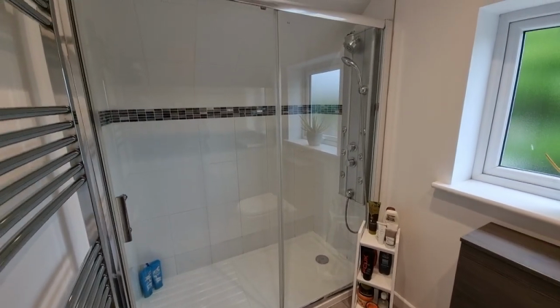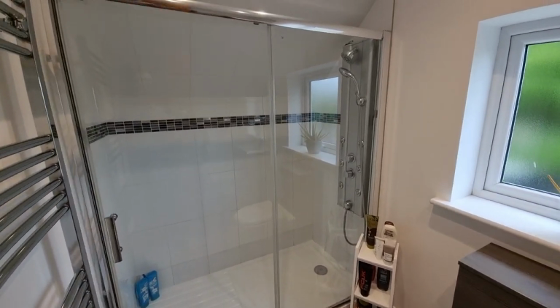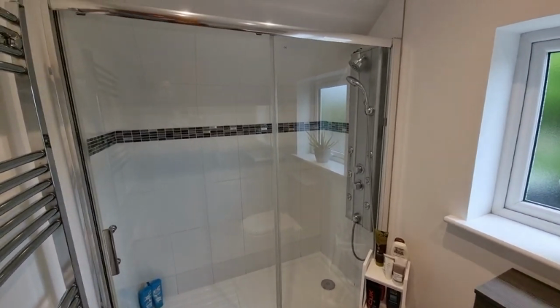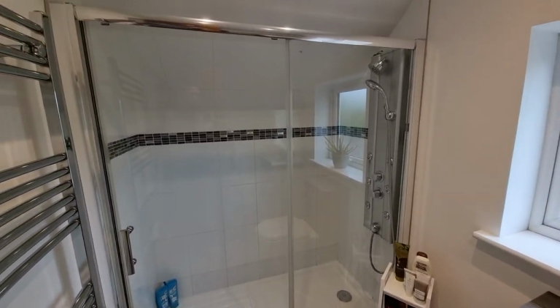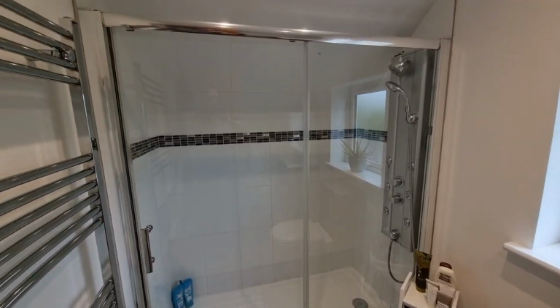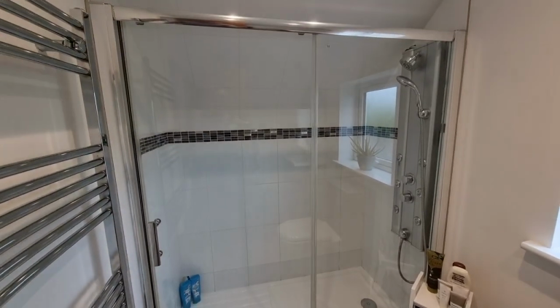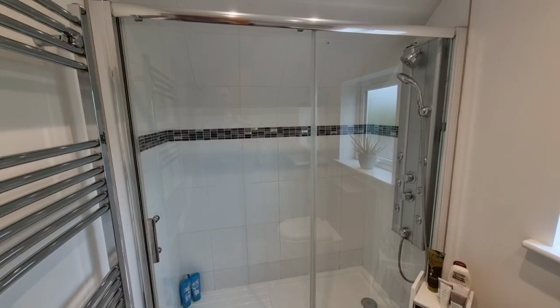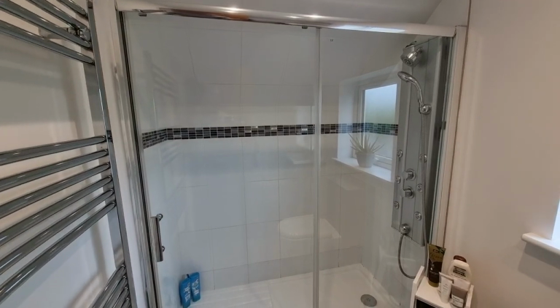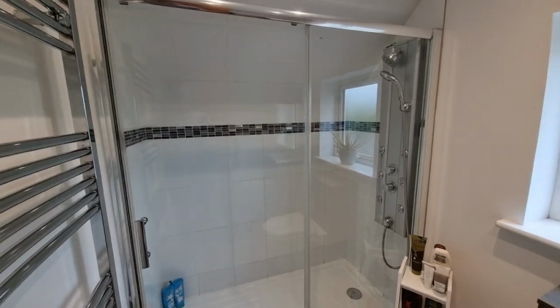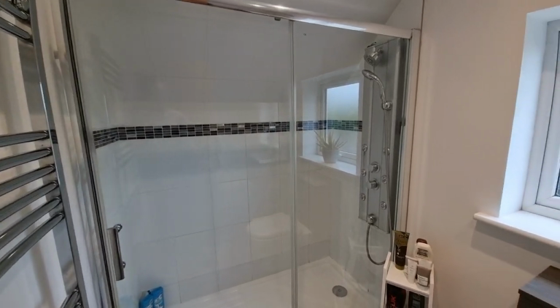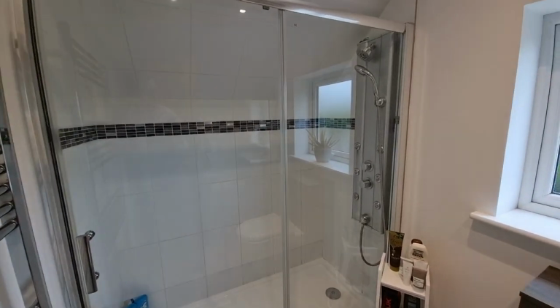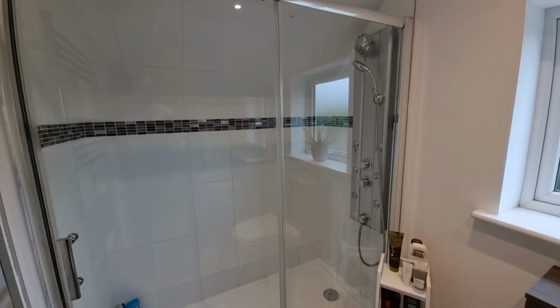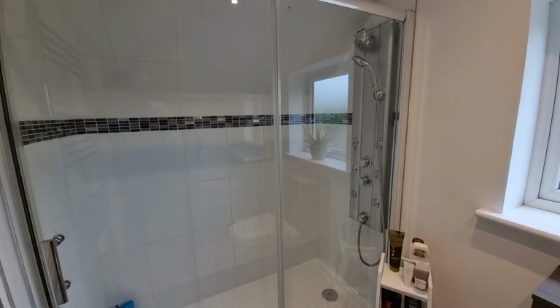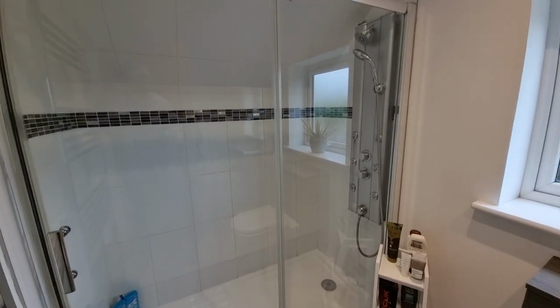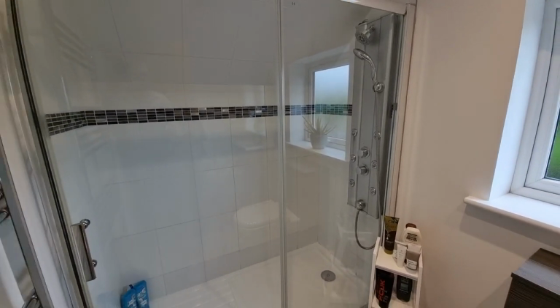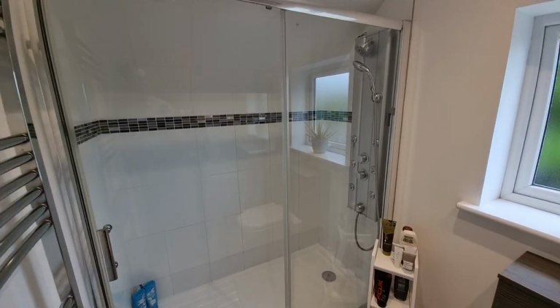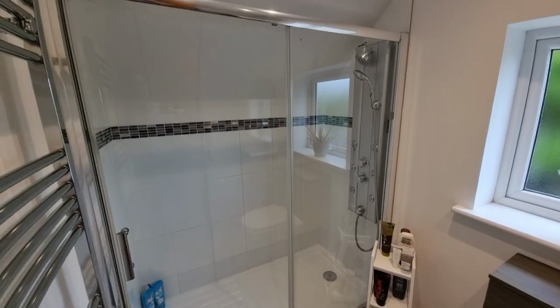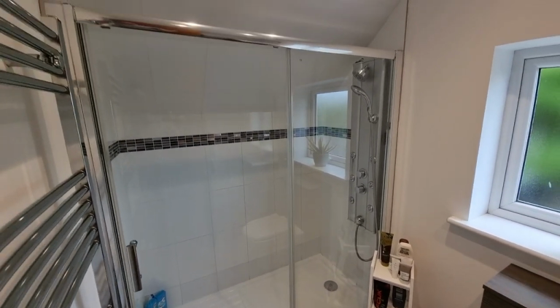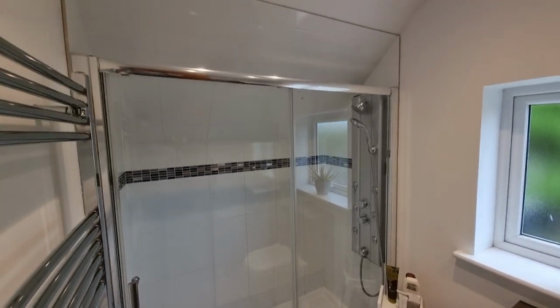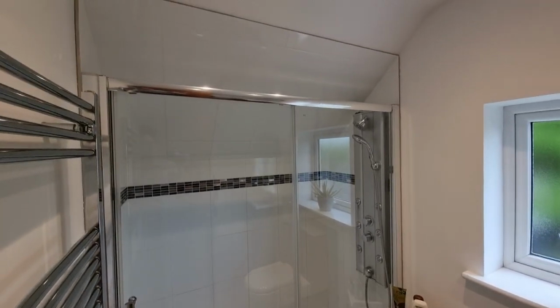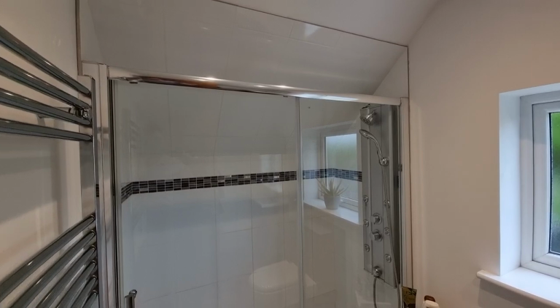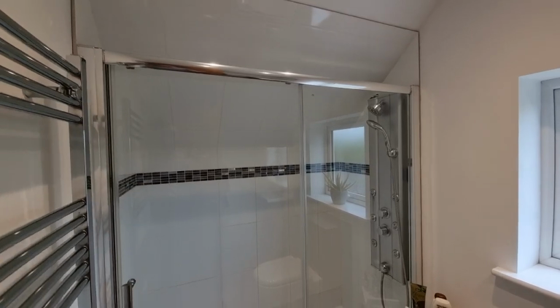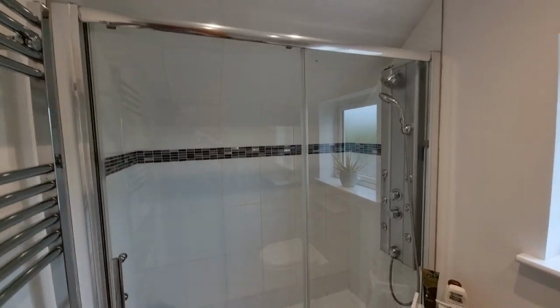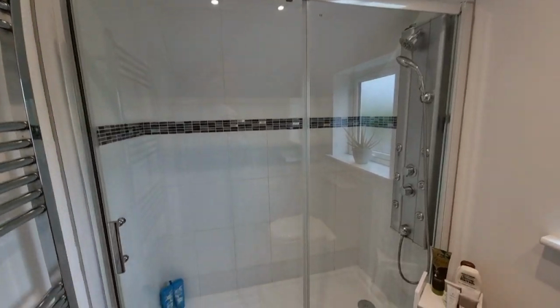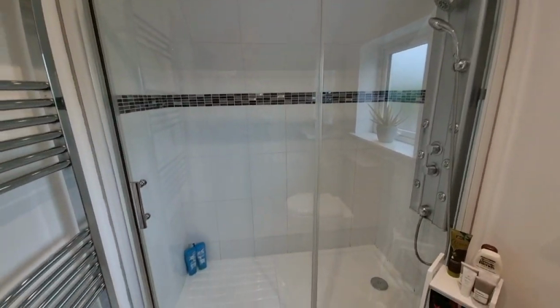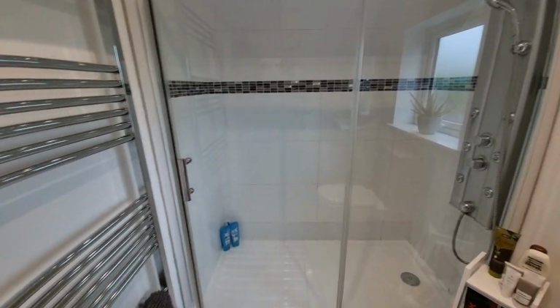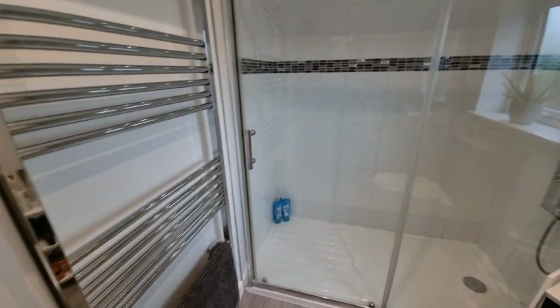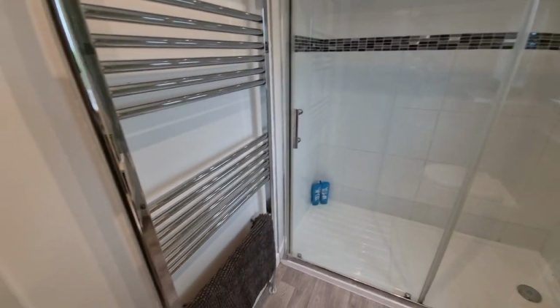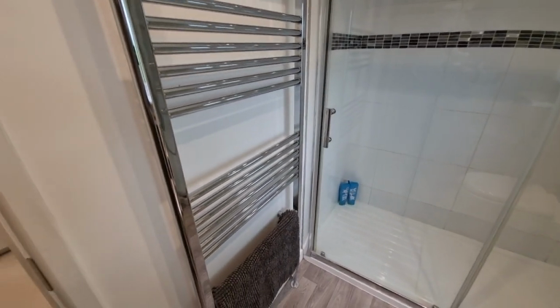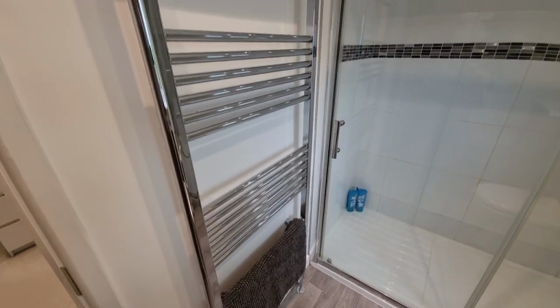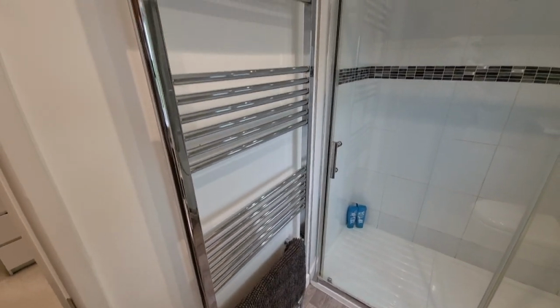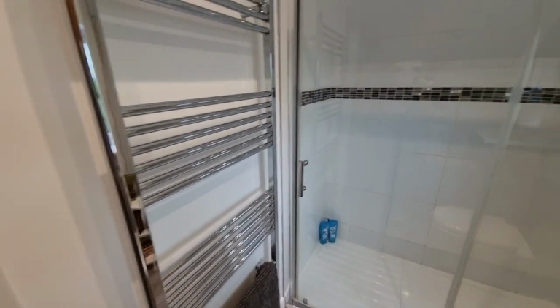The ensuite has a really good size double shower cubicle with a multi-functional shower panel, and a towel radiator.